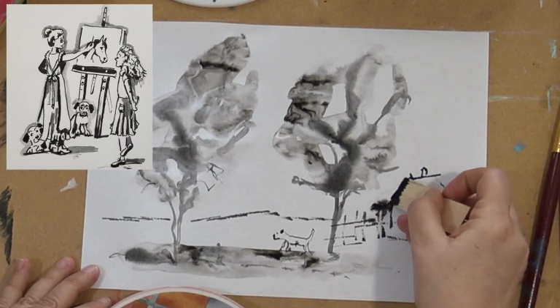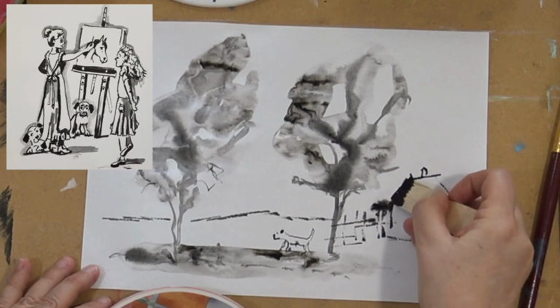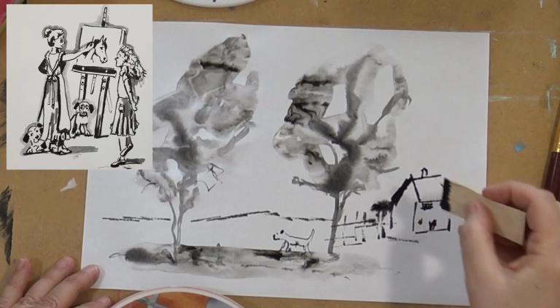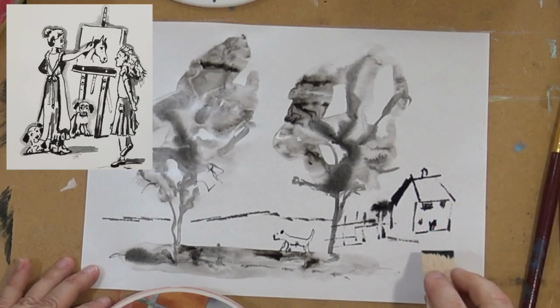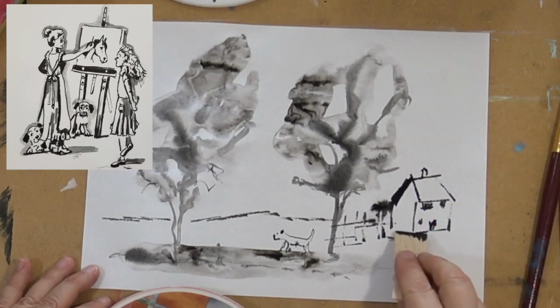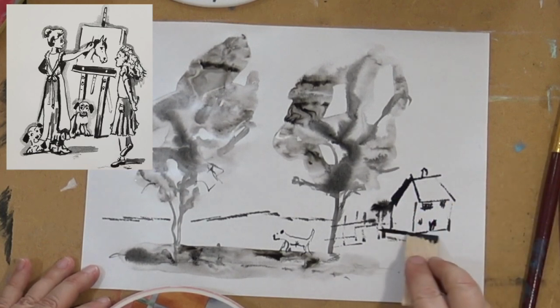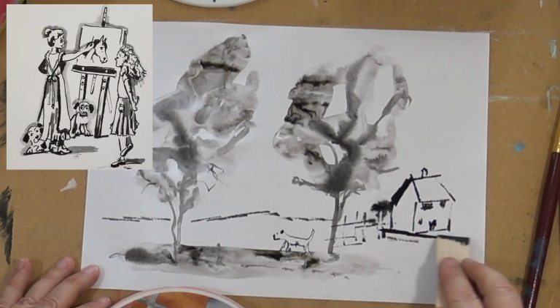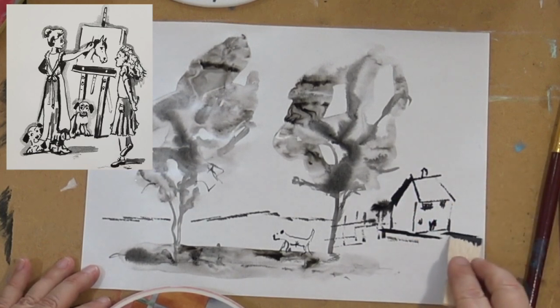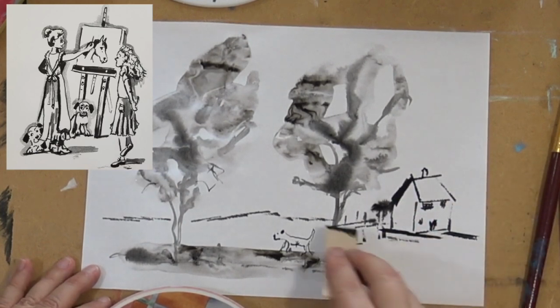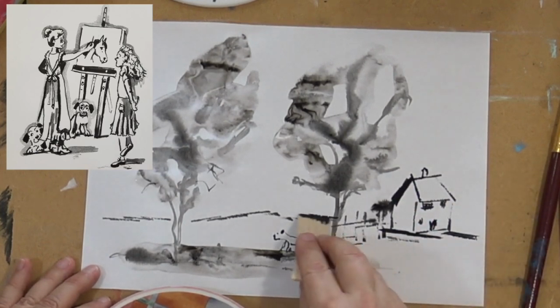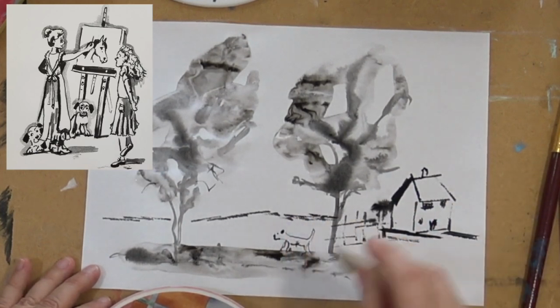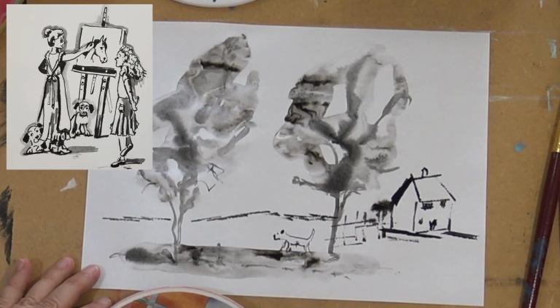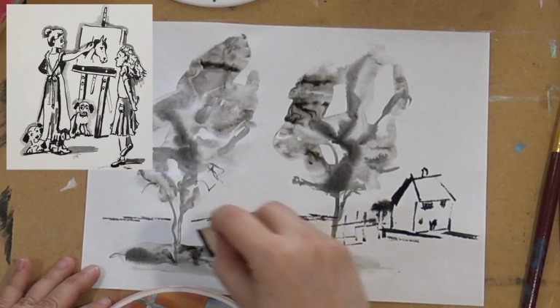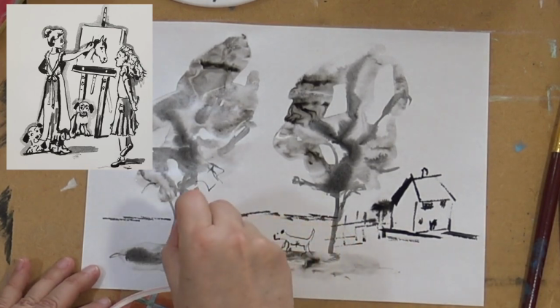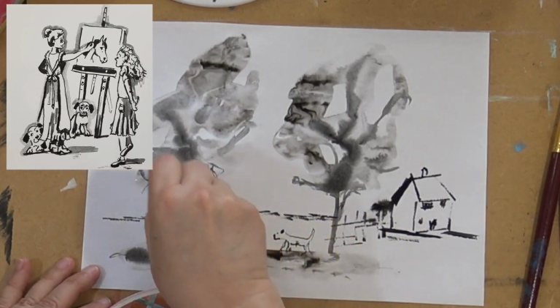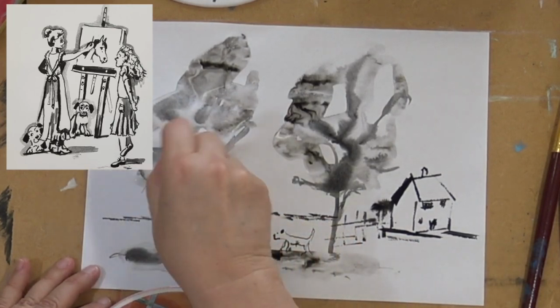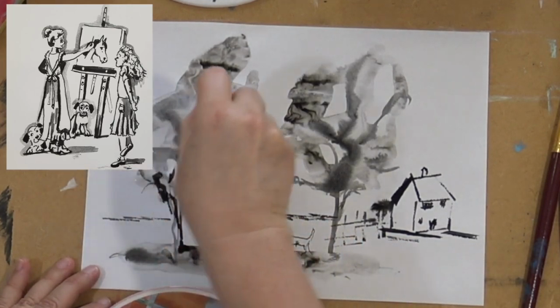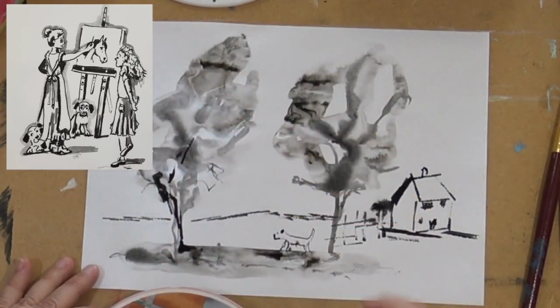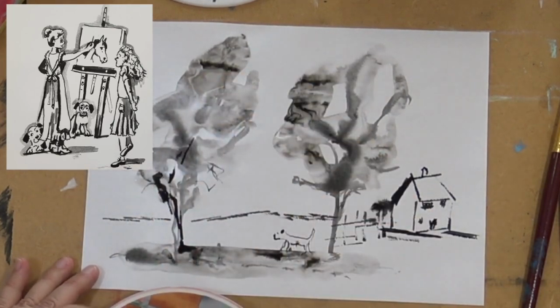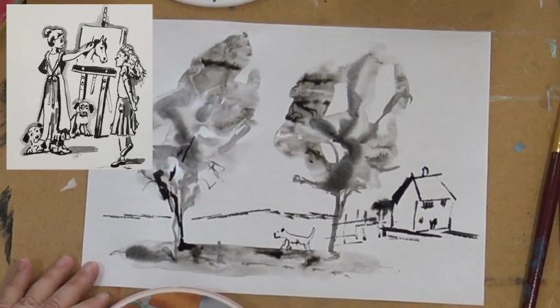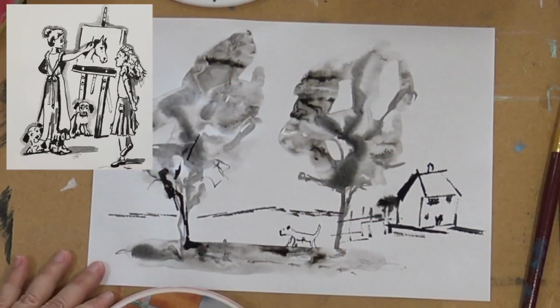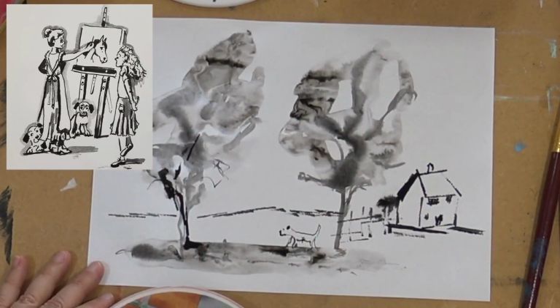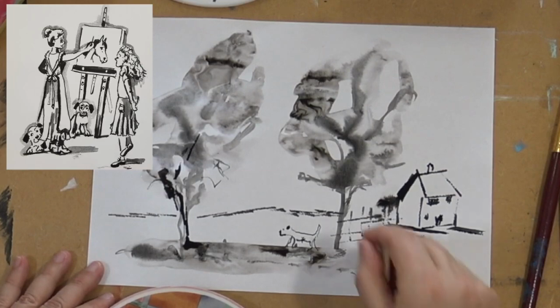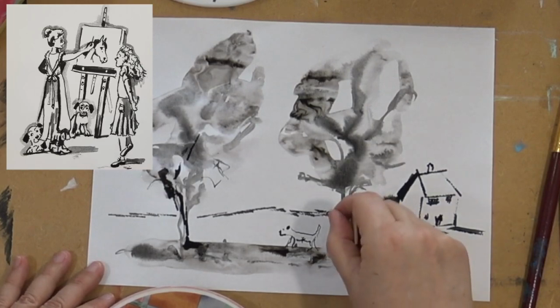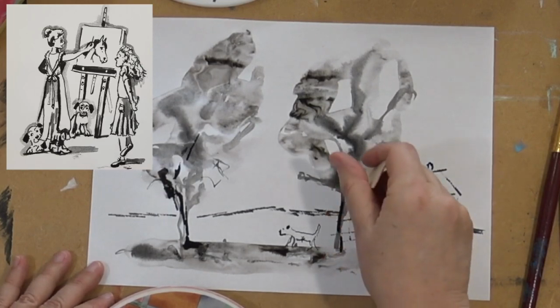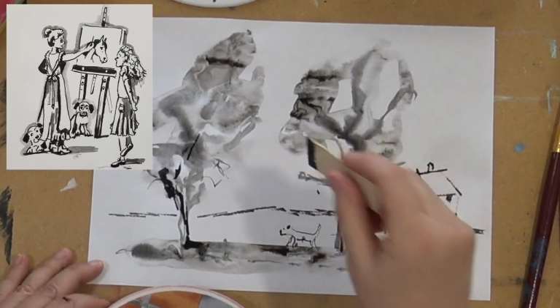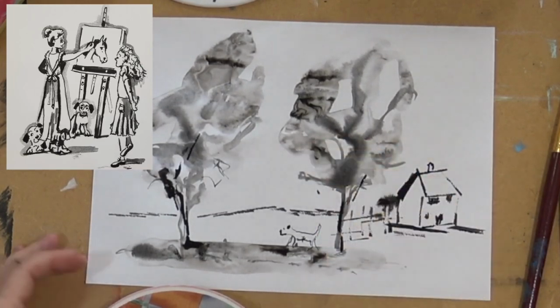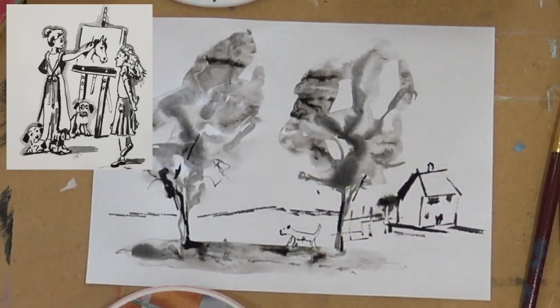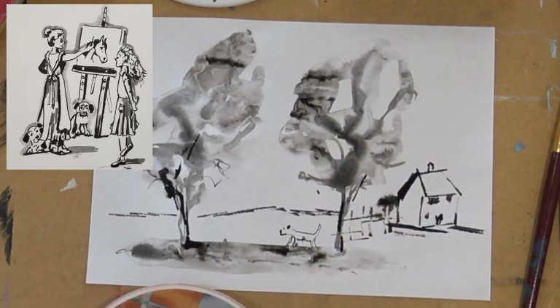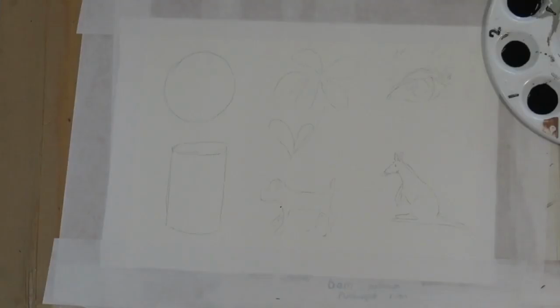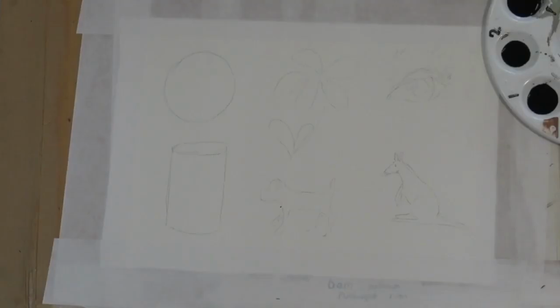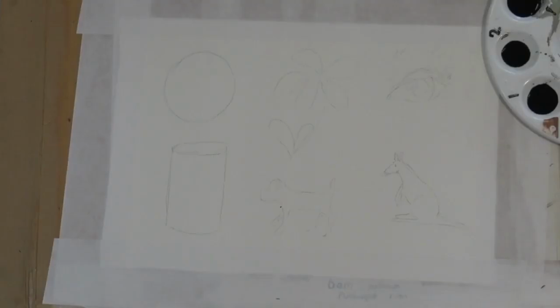I have lots of YouTube videos out — oil painting for beginners, advanced acrylic workshop, soft pastel, colour theory.